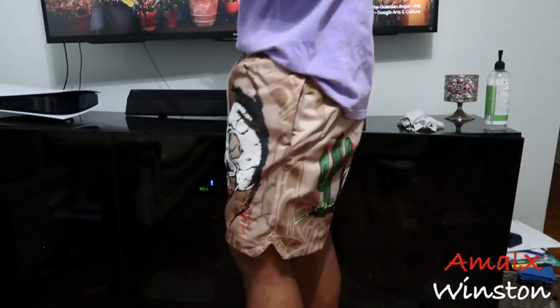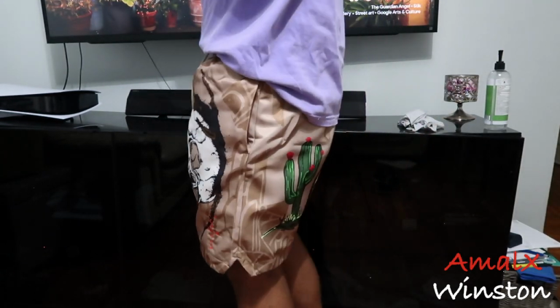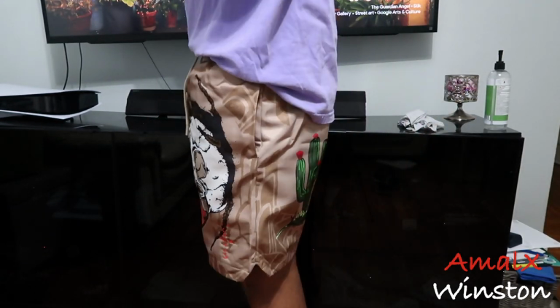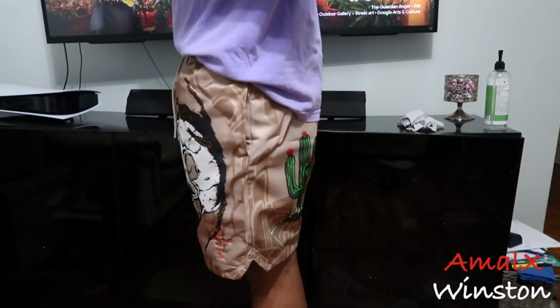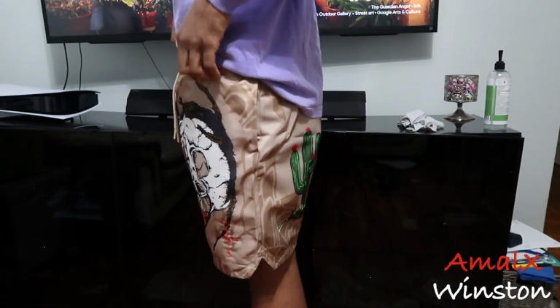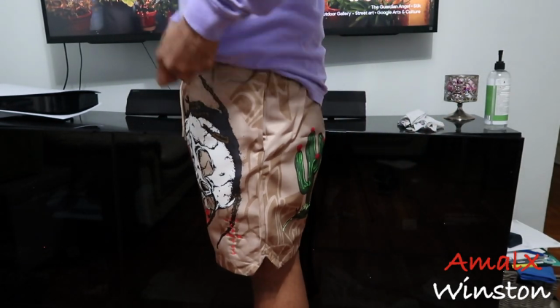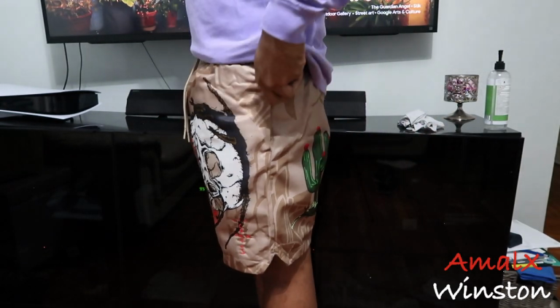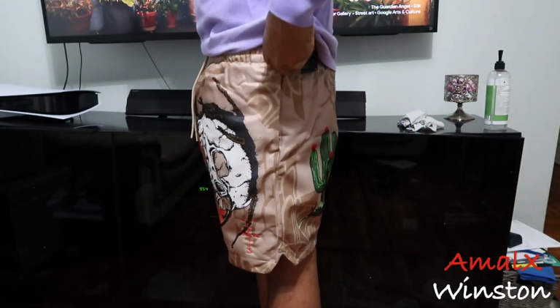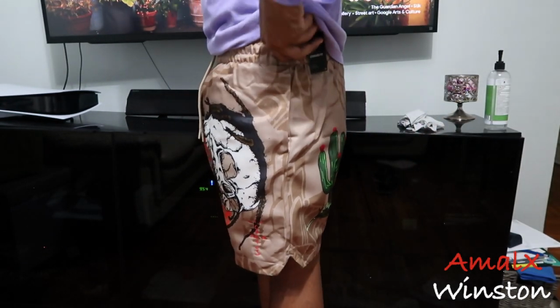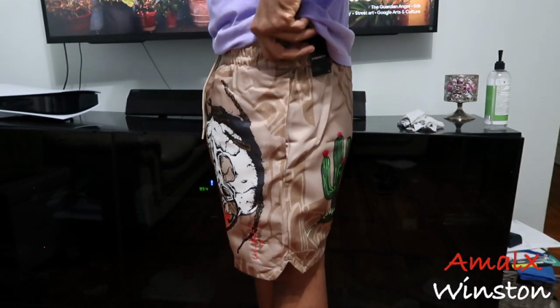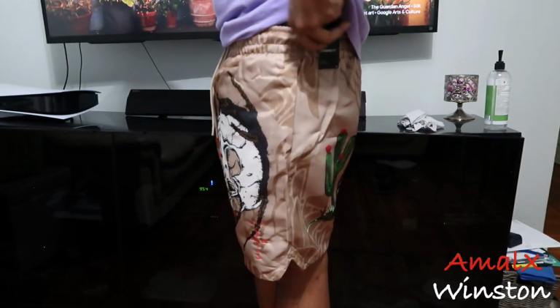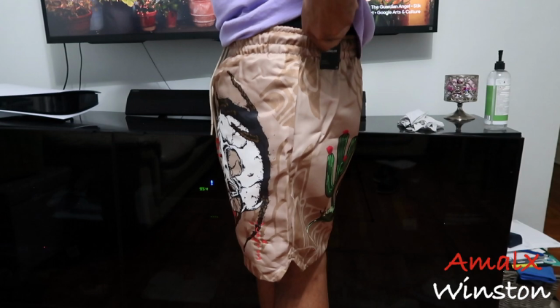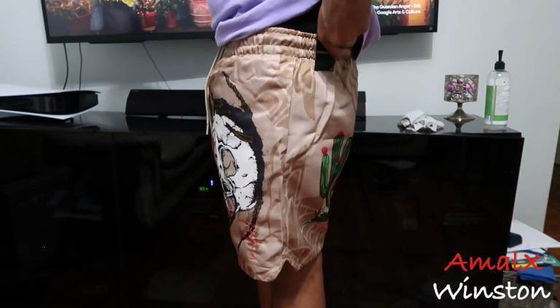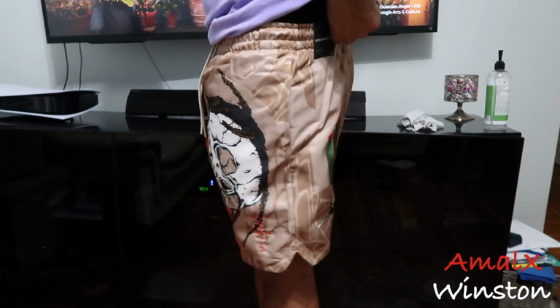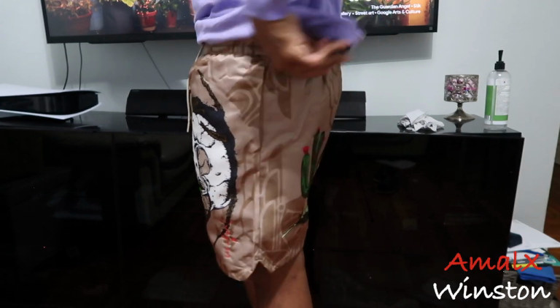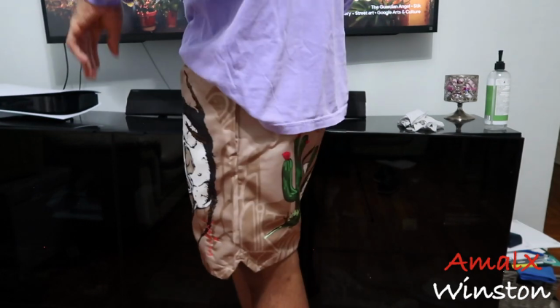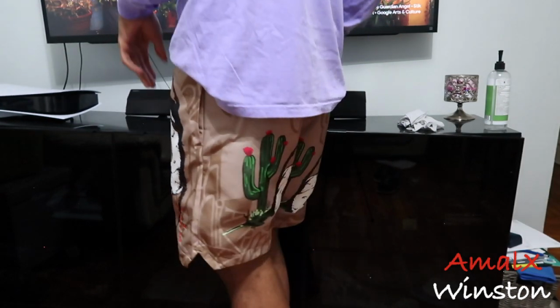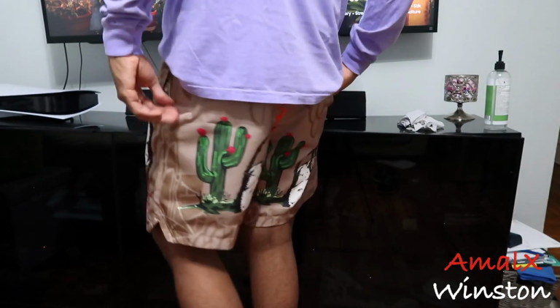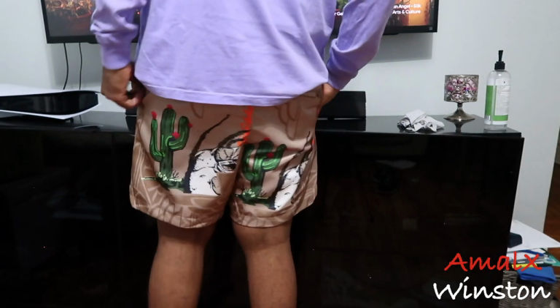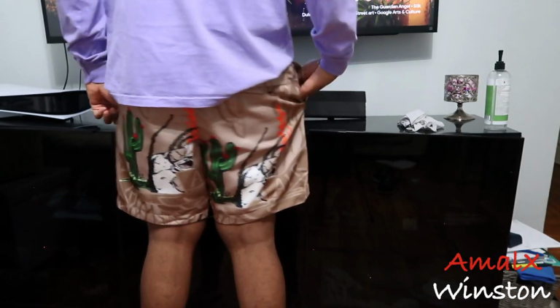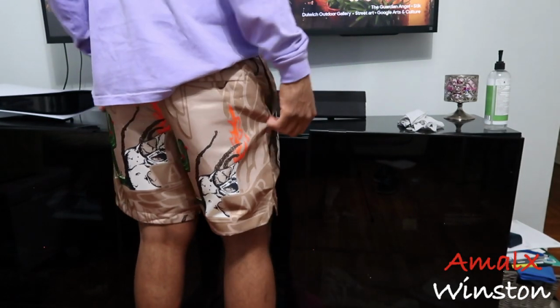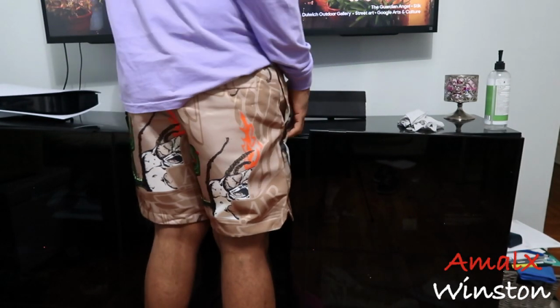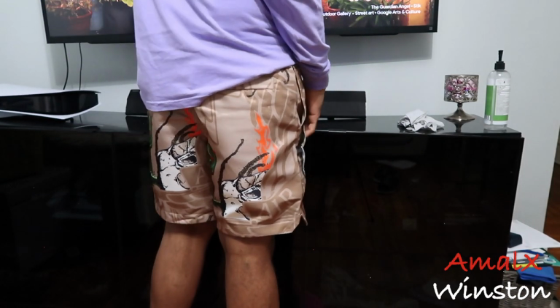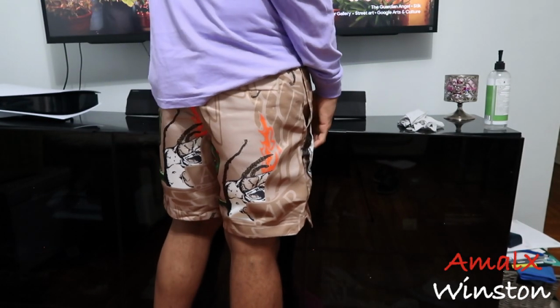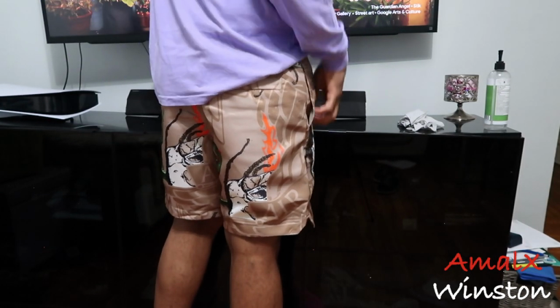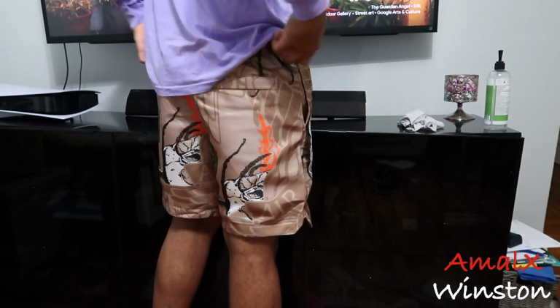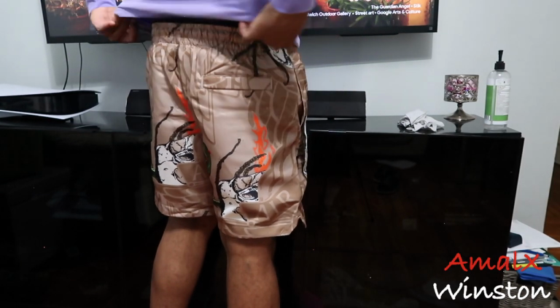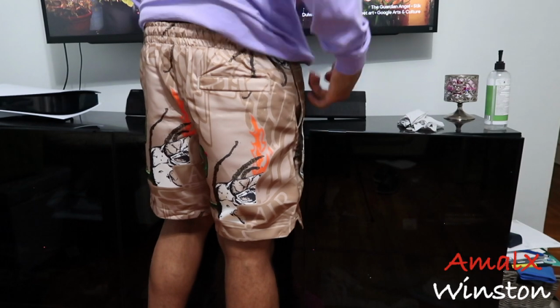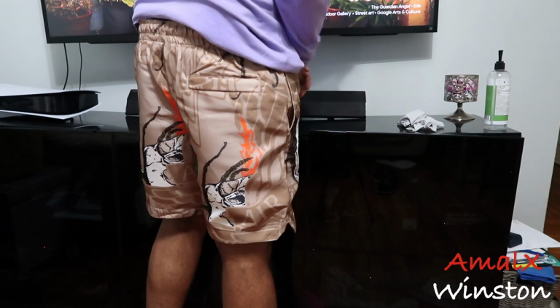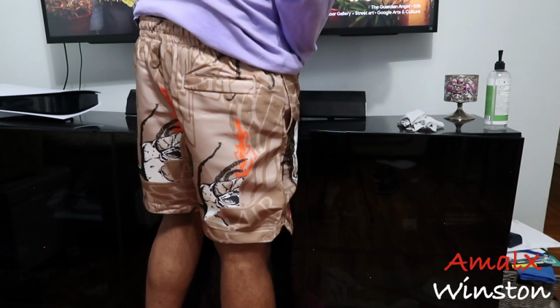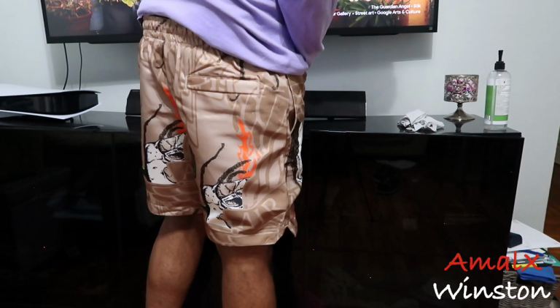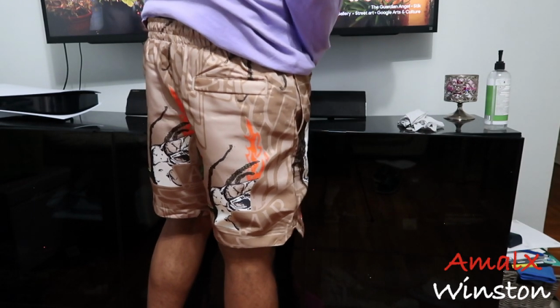Medium is definitely the right size in these shorts. I don't like to buy my shorts in a large because I always have problems with the waist, so I always go medium. My shirts I always go large. So yeah, that's pretty much it.